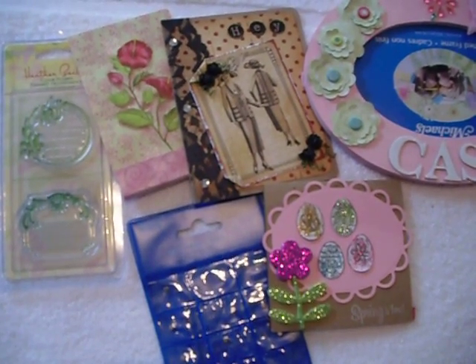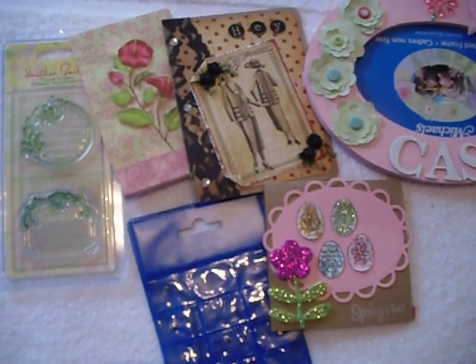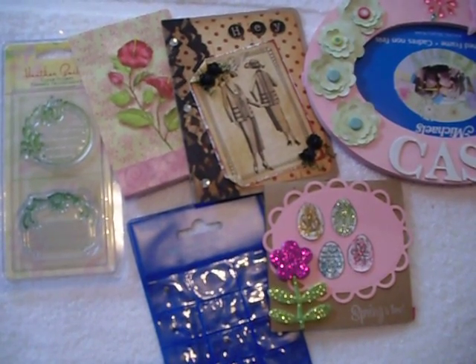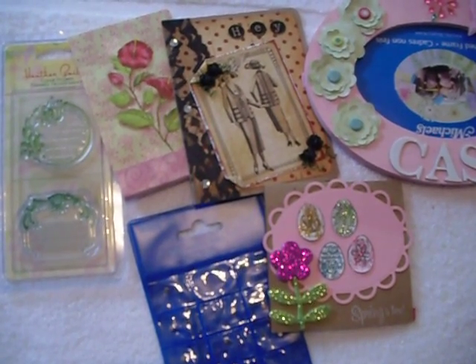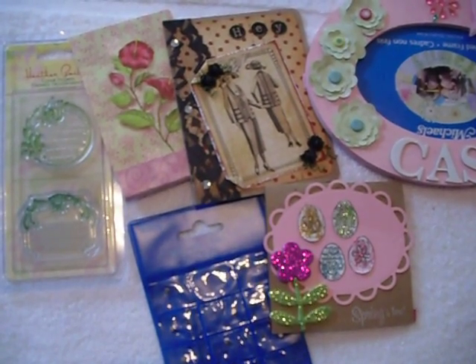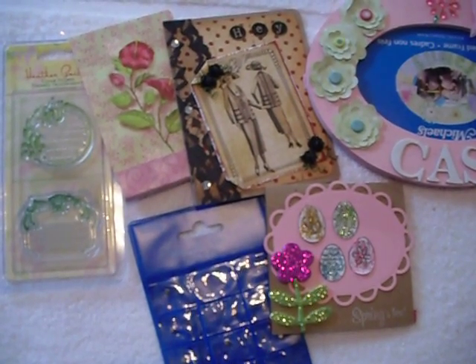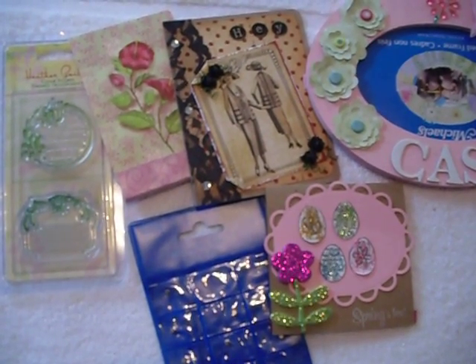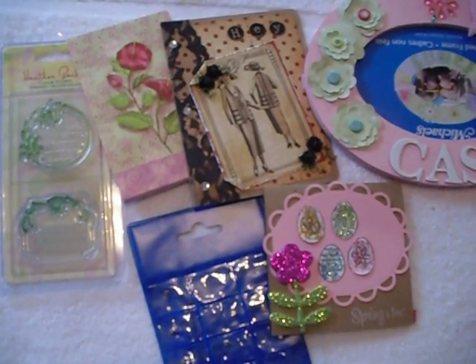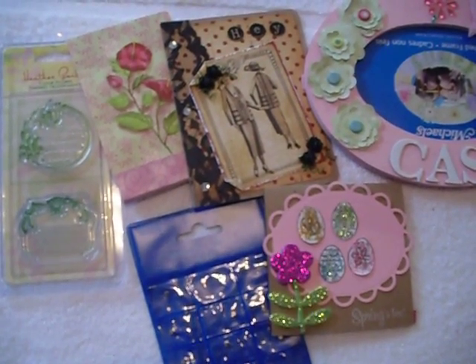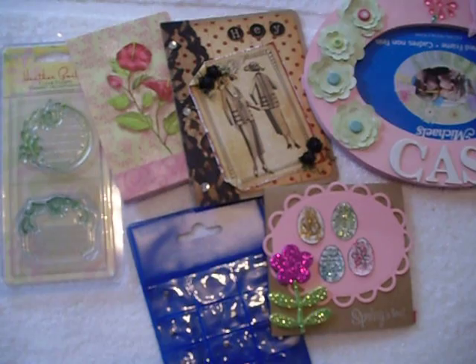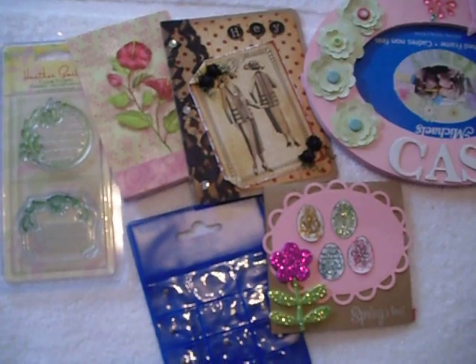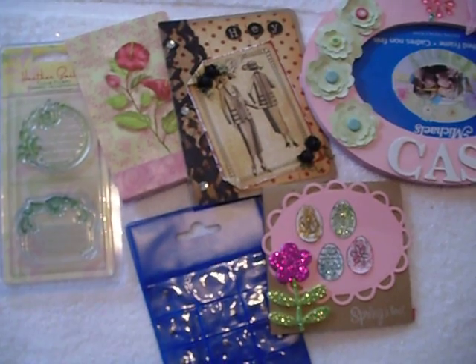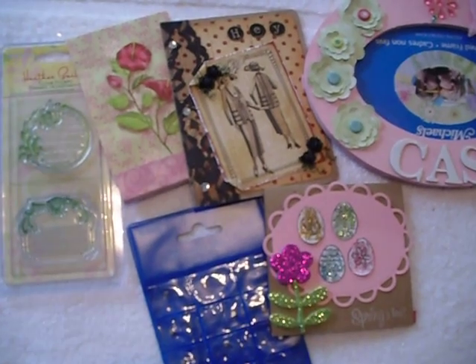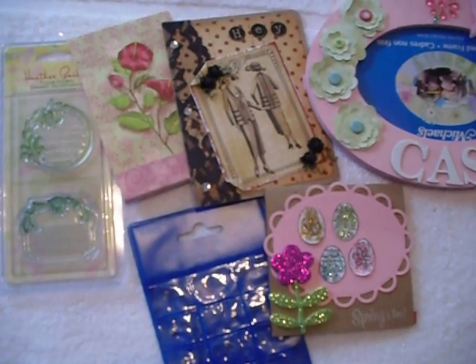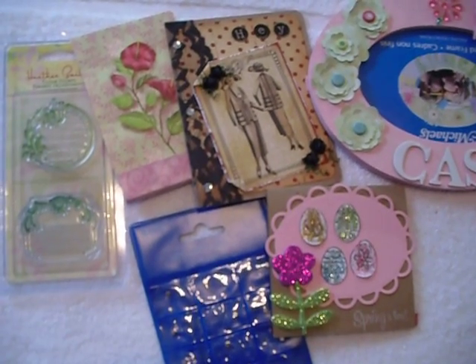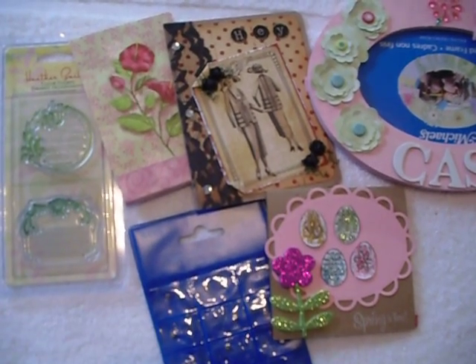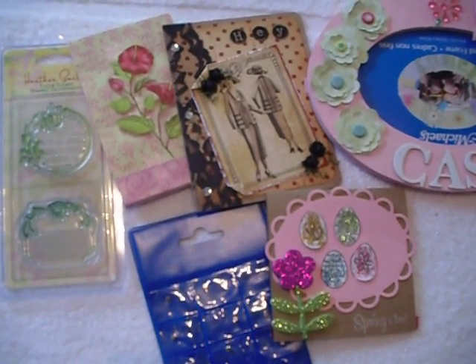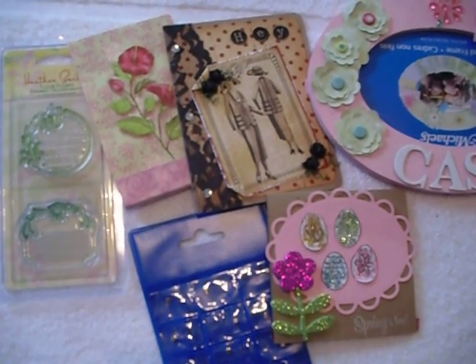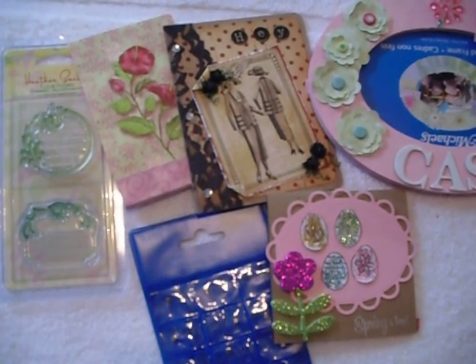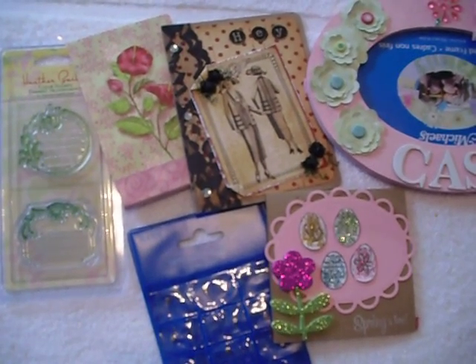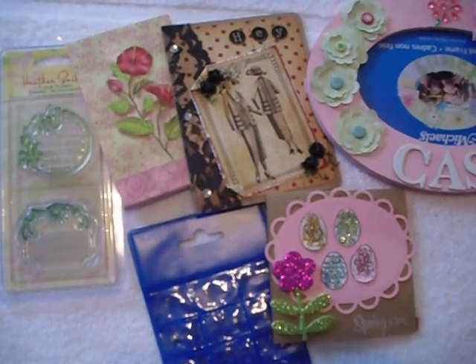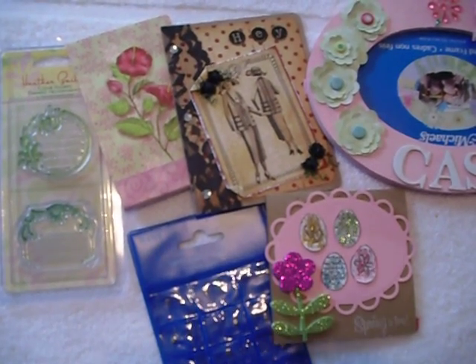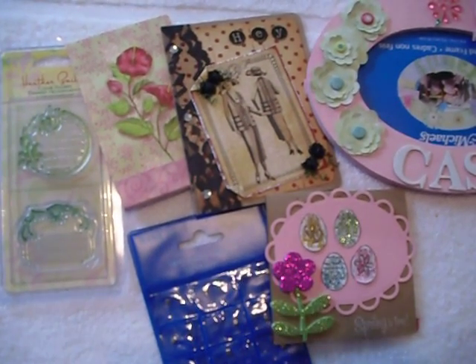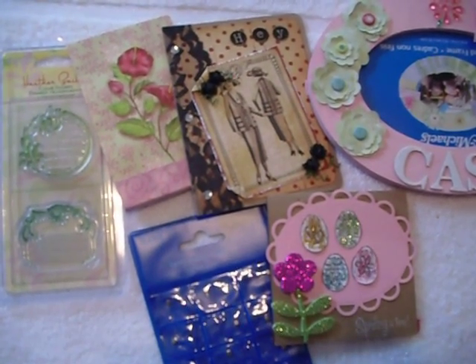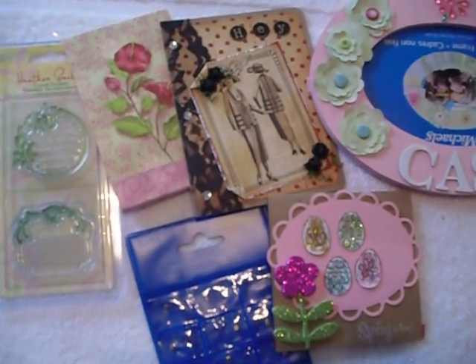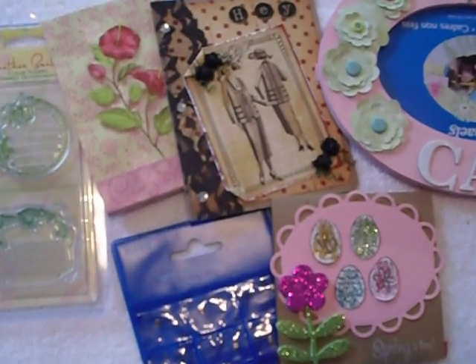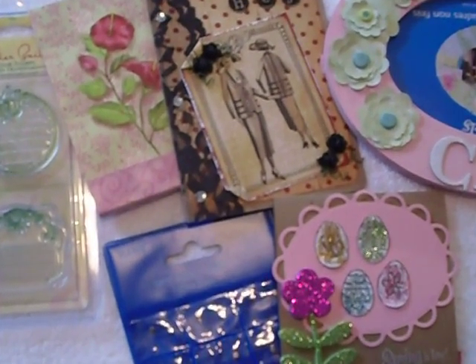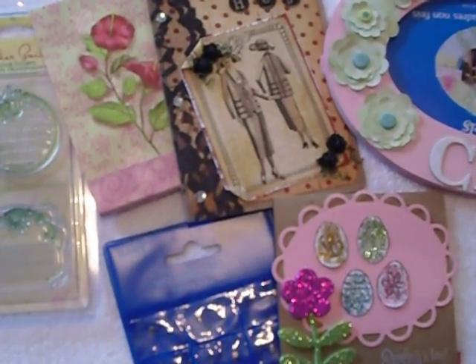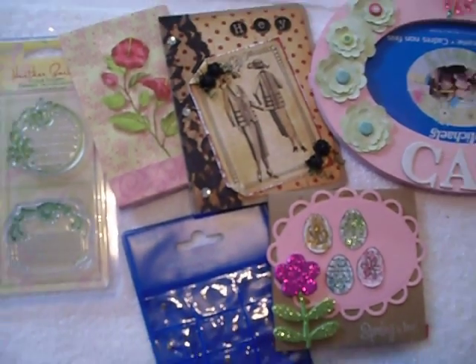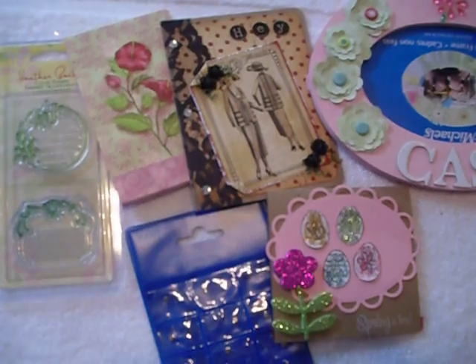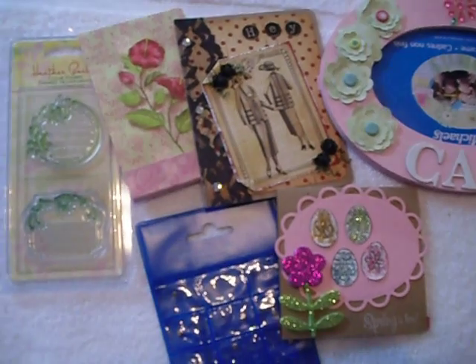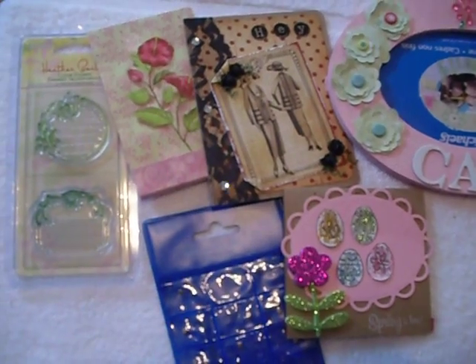I think it was on Thursday or Friday, I received three packages in the mail, and I just love presents.